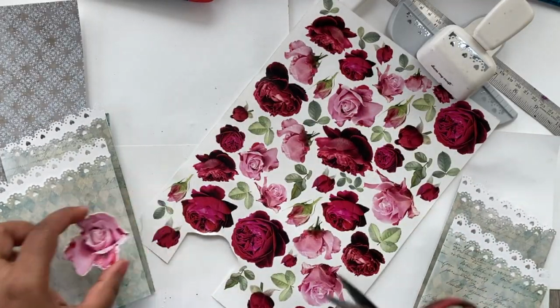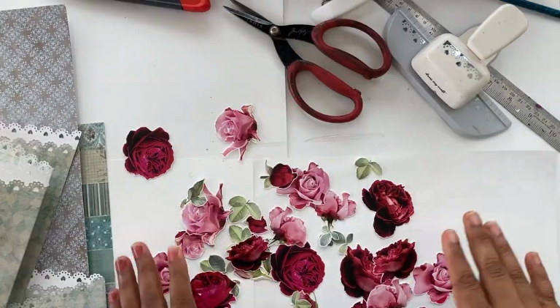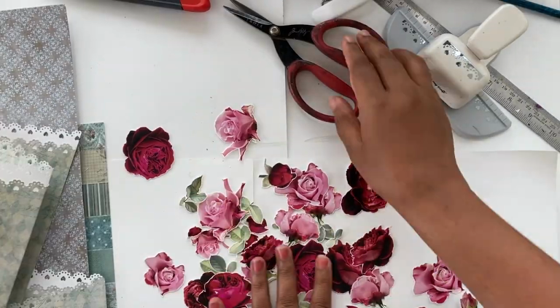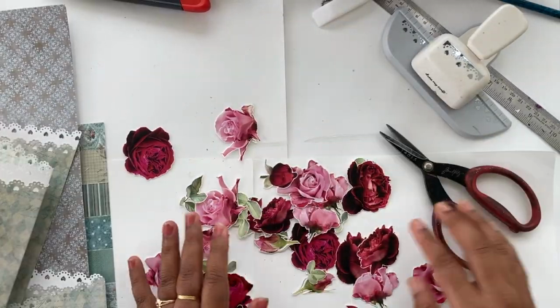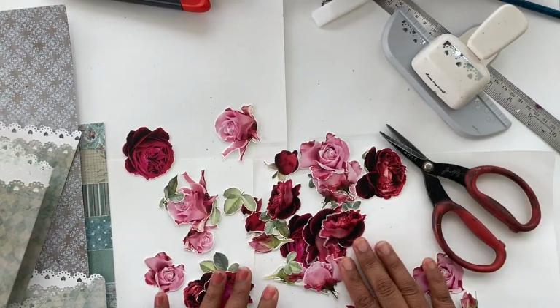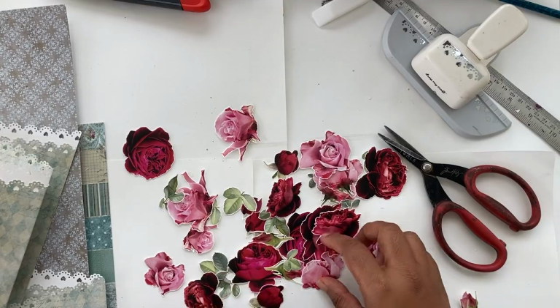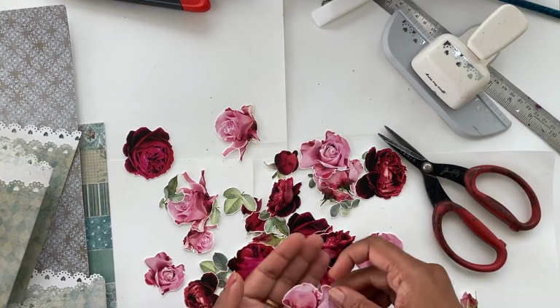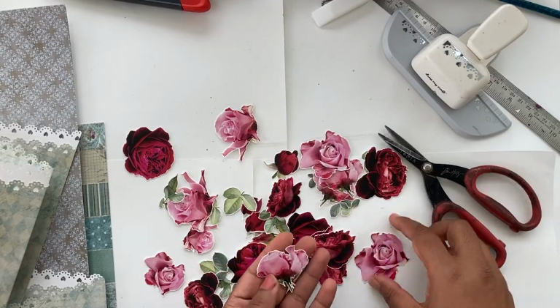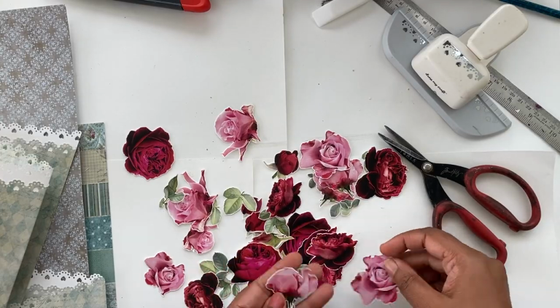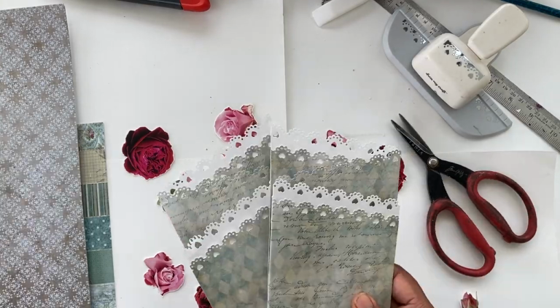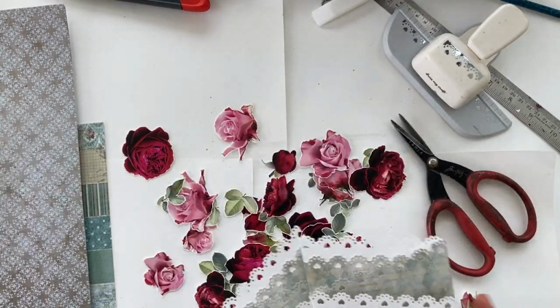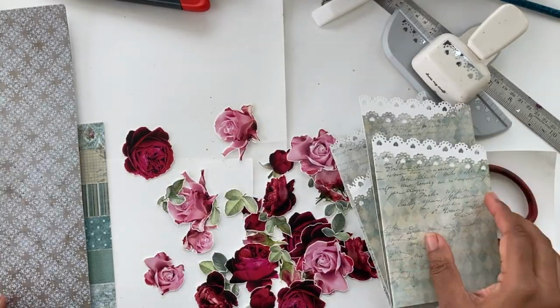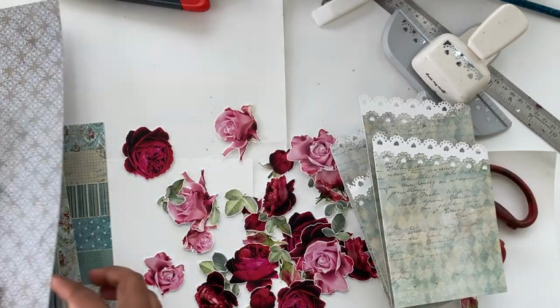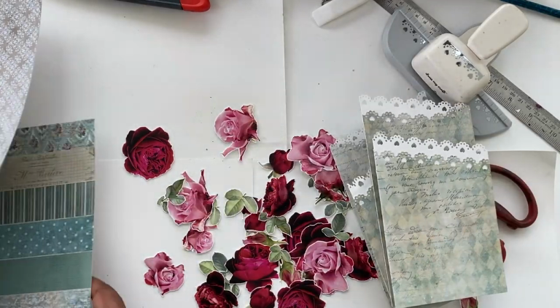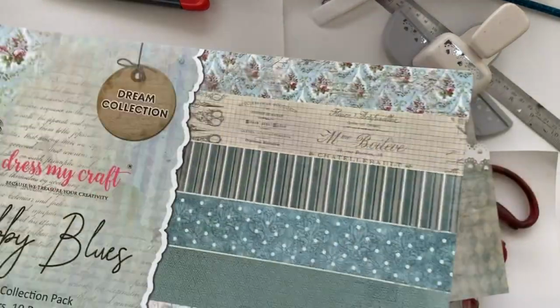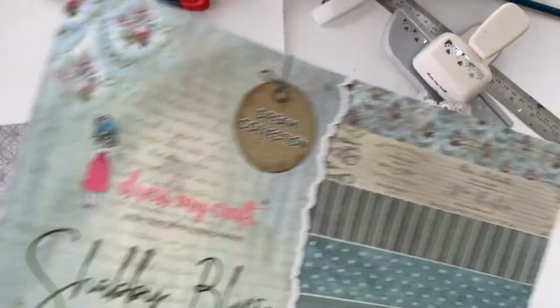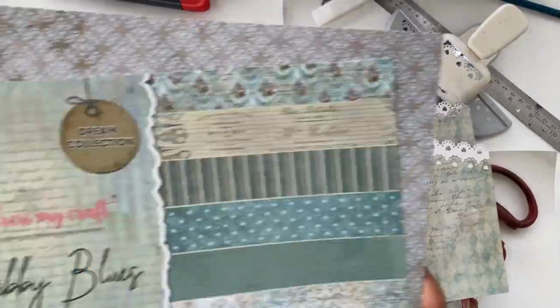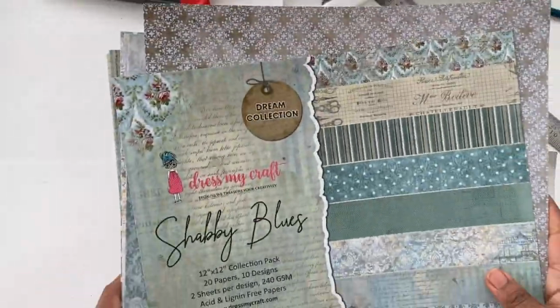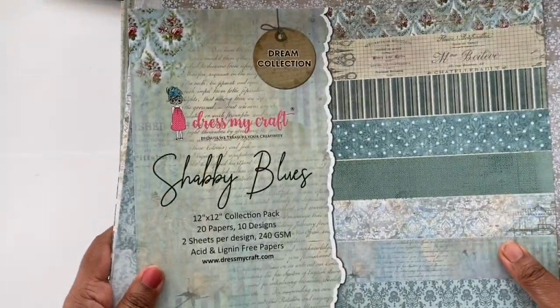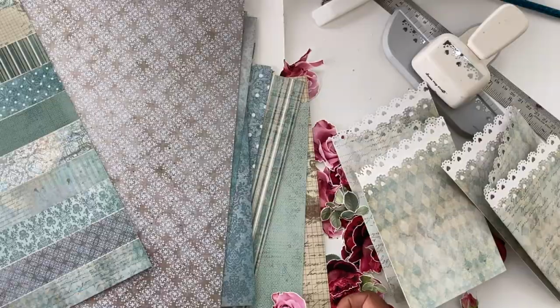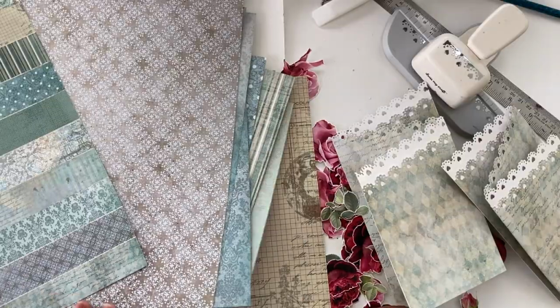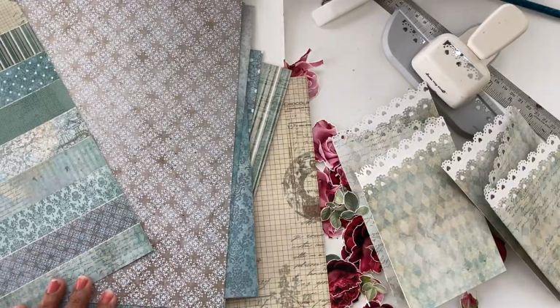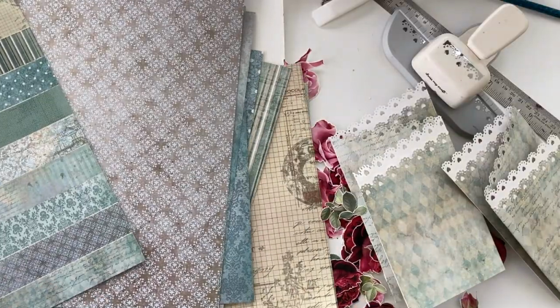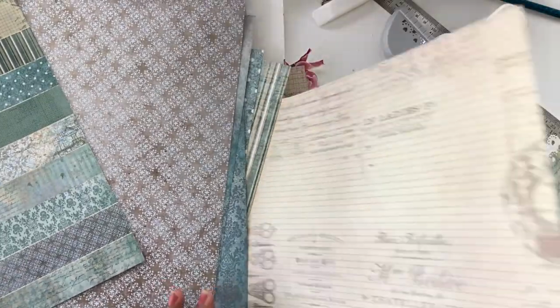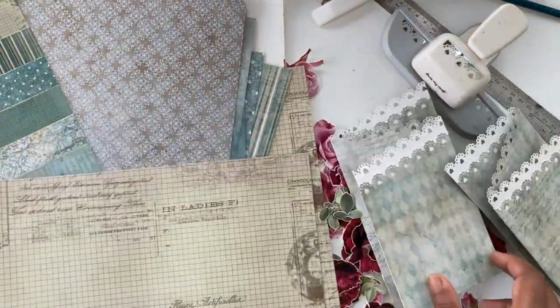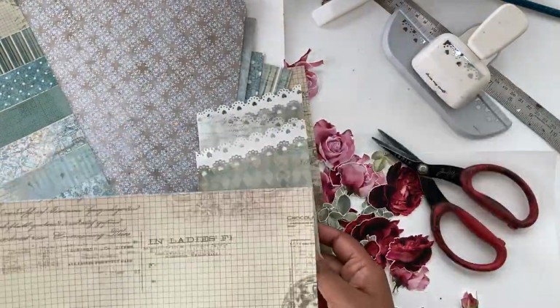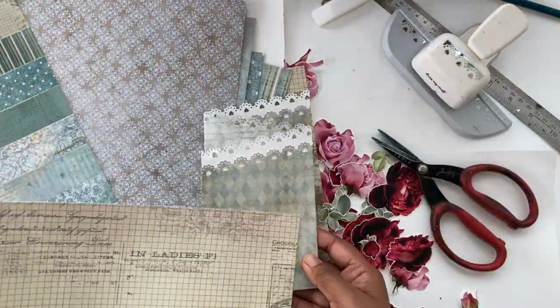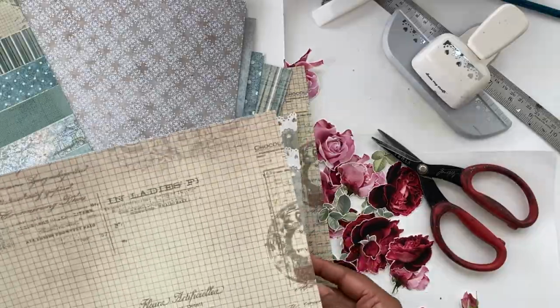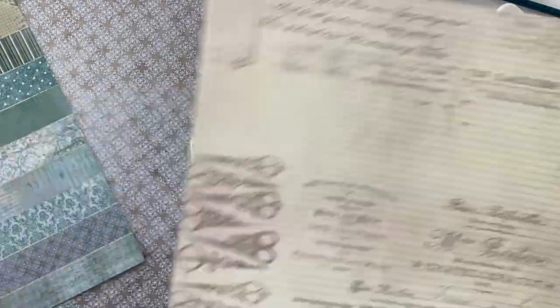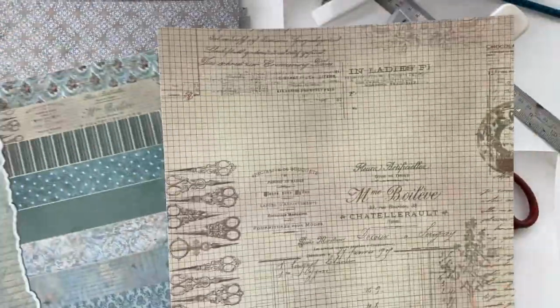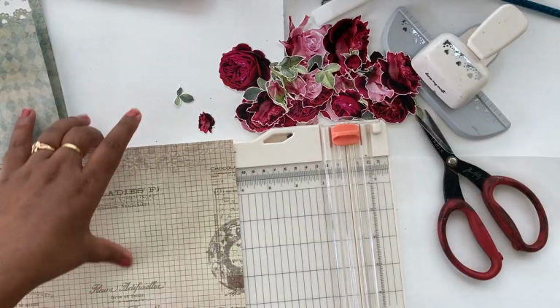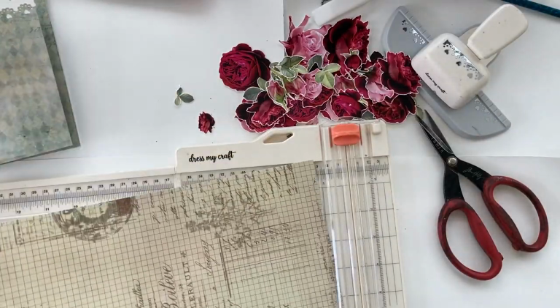I went ahead and fuzzy cut out all of the flowers and leaves. Now I'm going to add a little band to keep the card closed.